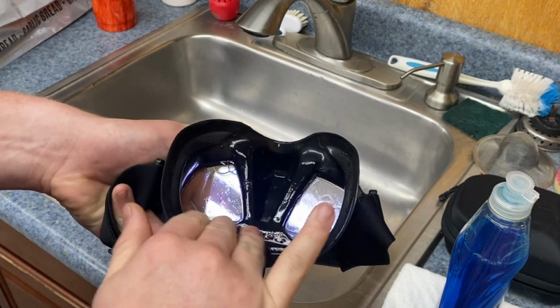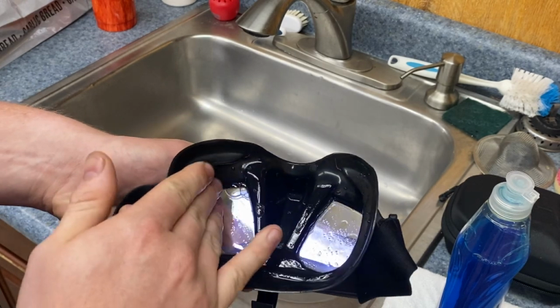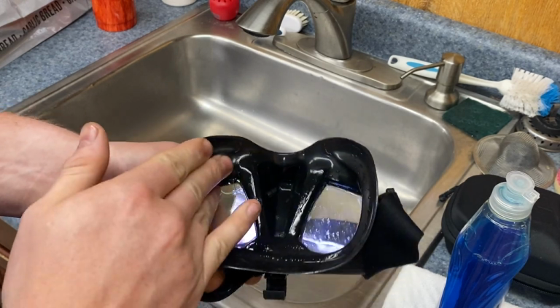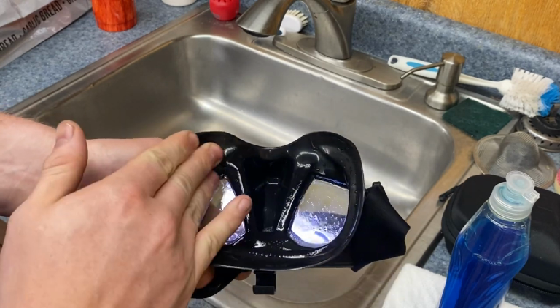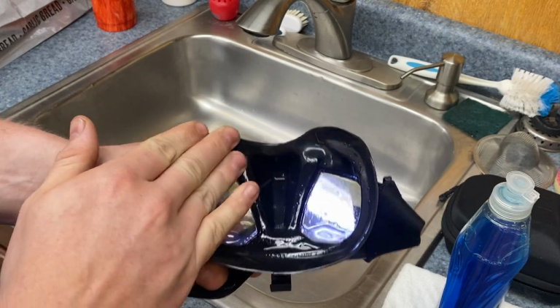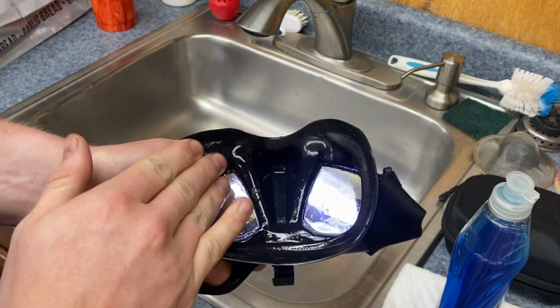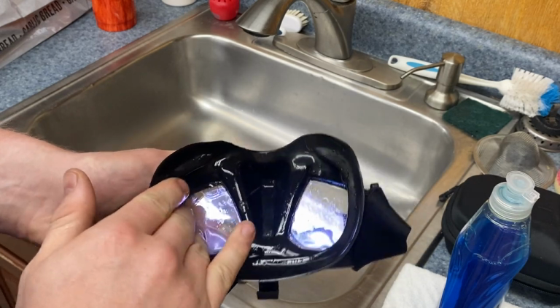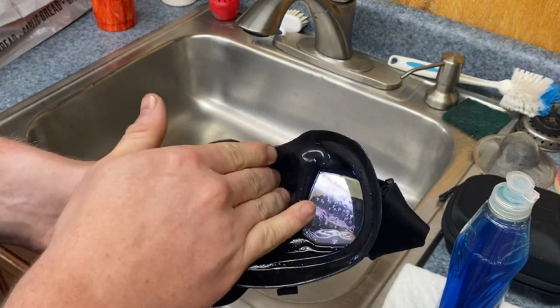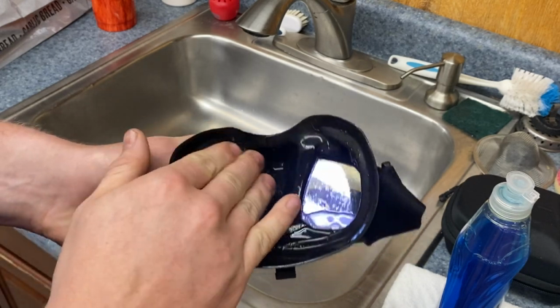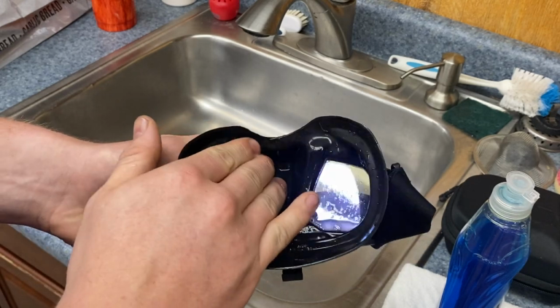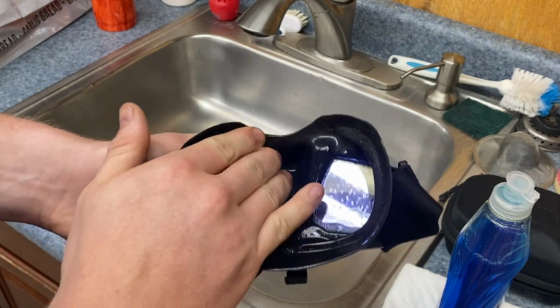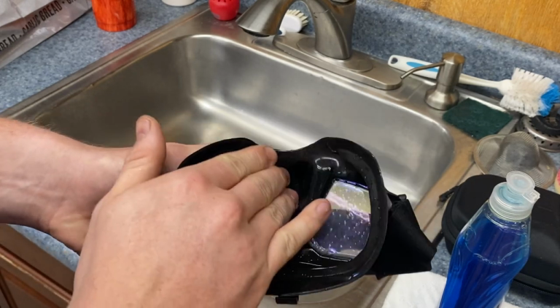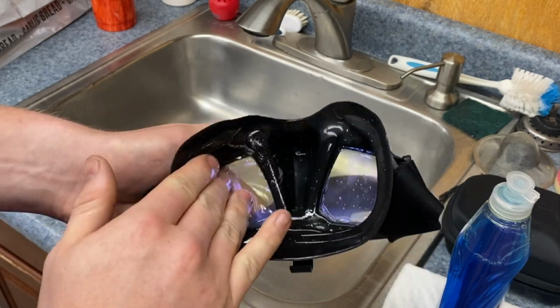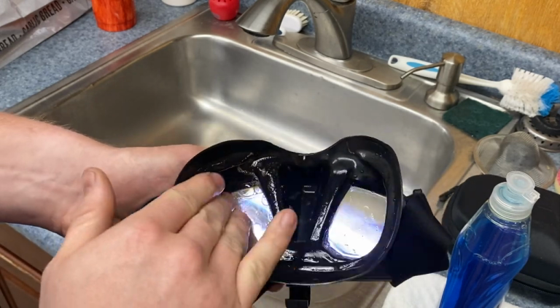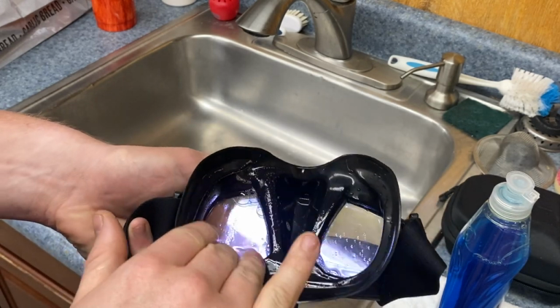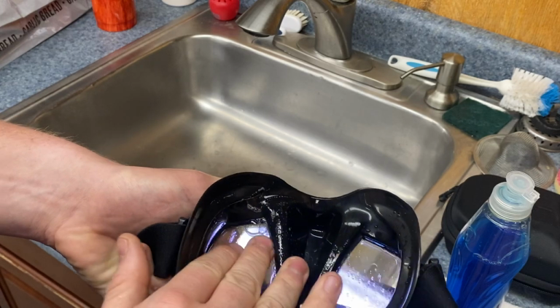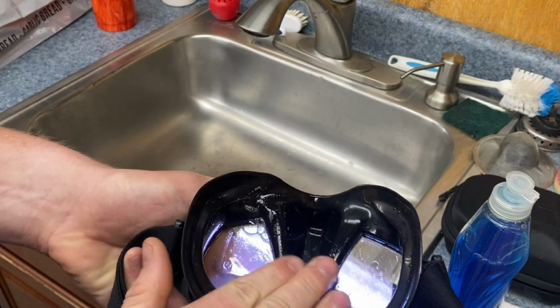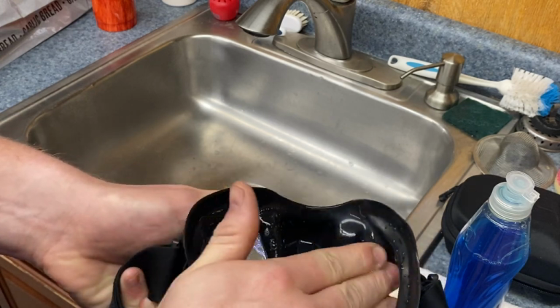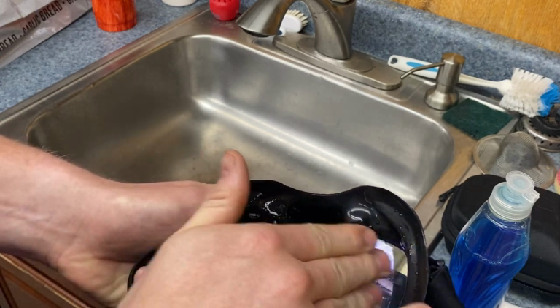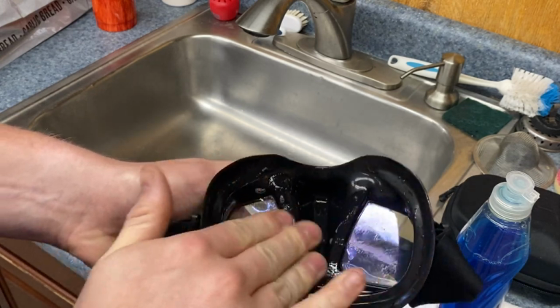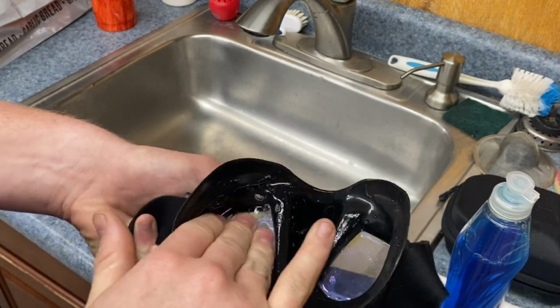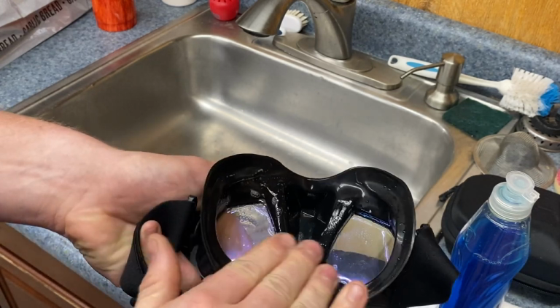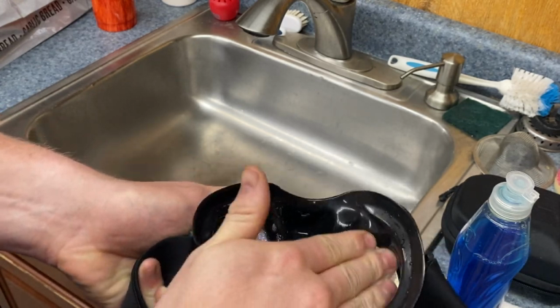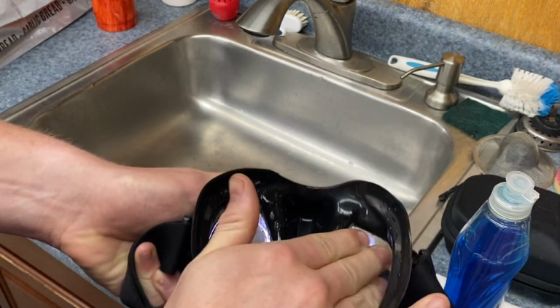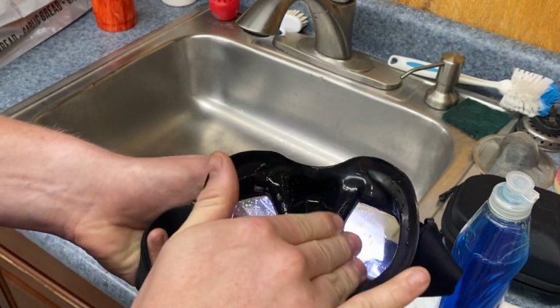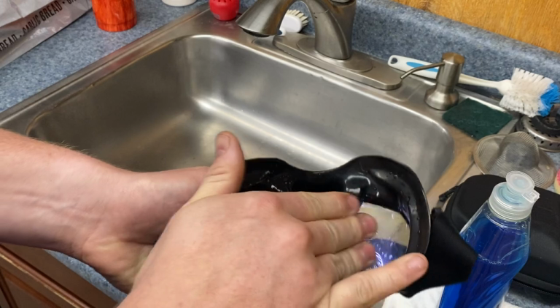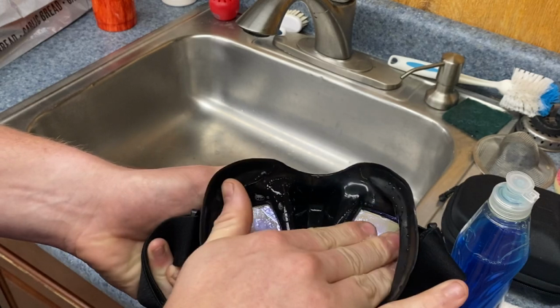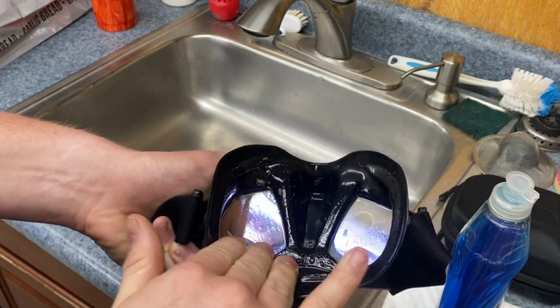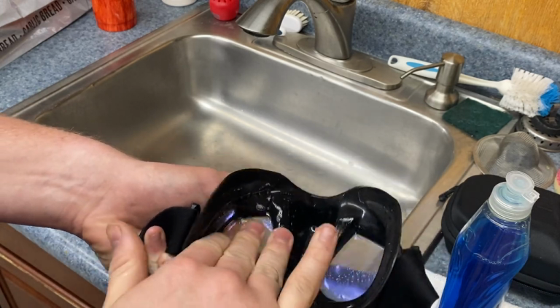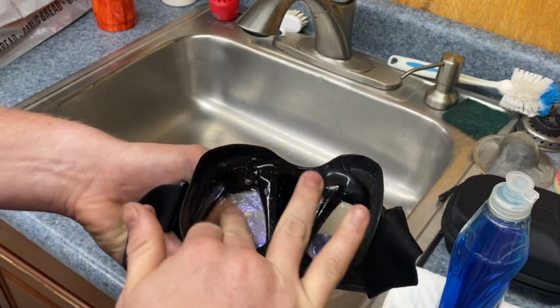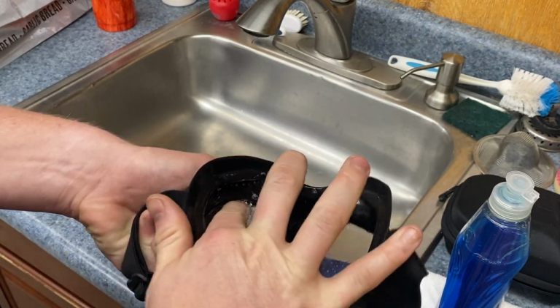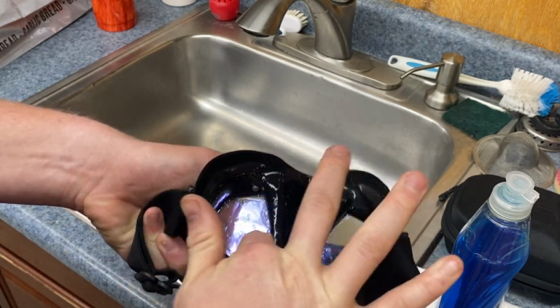Make sure you're not using any brushes, because especially on the inside of the lens, if you do scratch it you will see it. It's not too bad if you scratch the outside of the lens, as water will actually fill up on the inside of it, but you don't want to use a bristle brush — just use your hands and you'll get it nice and clean.